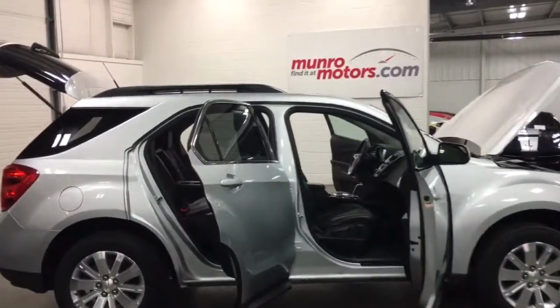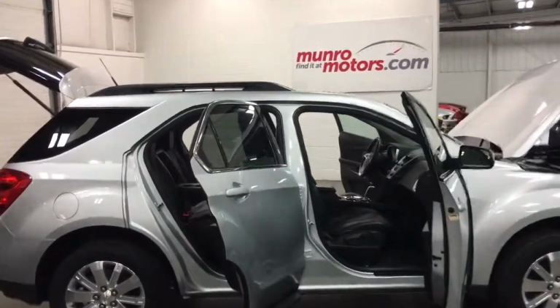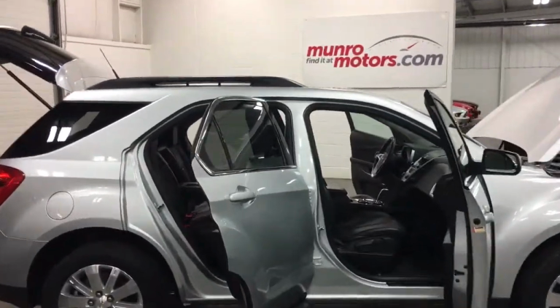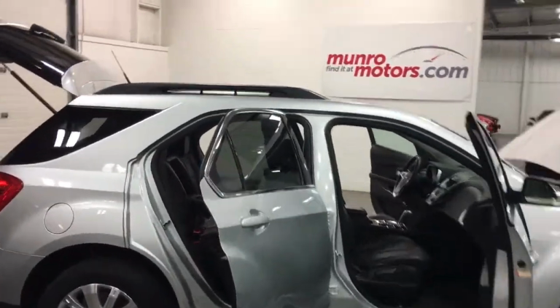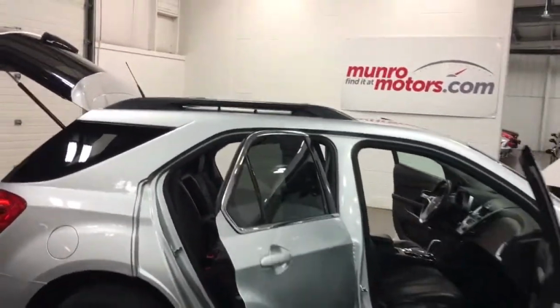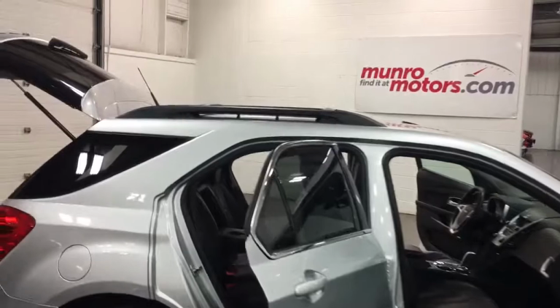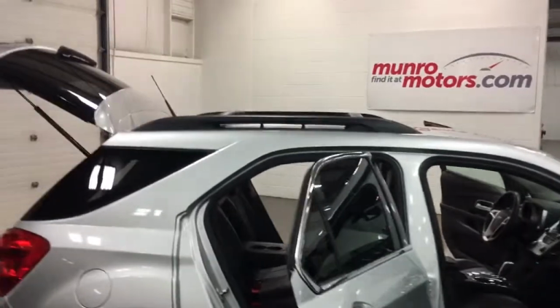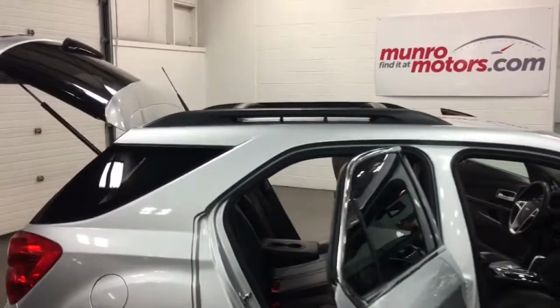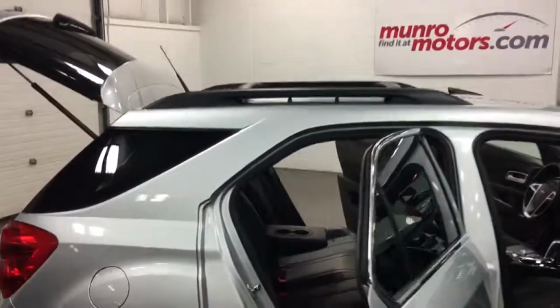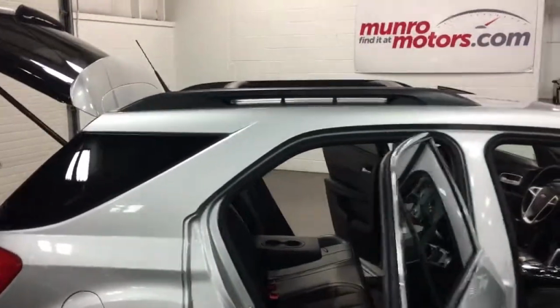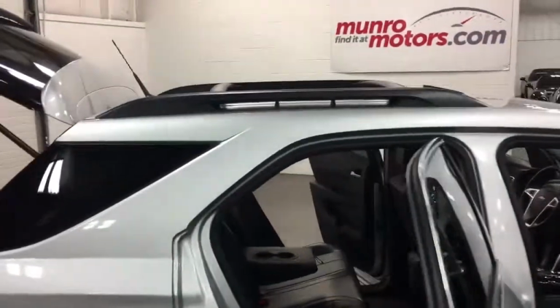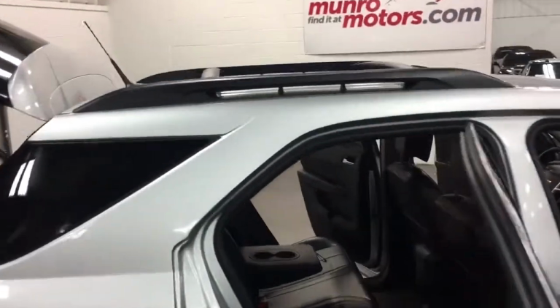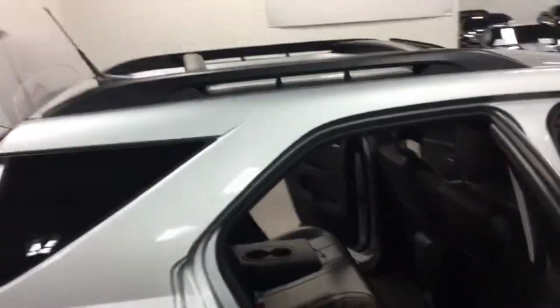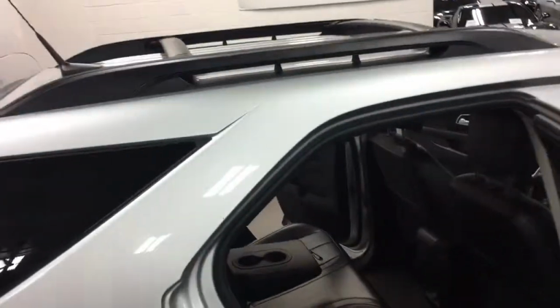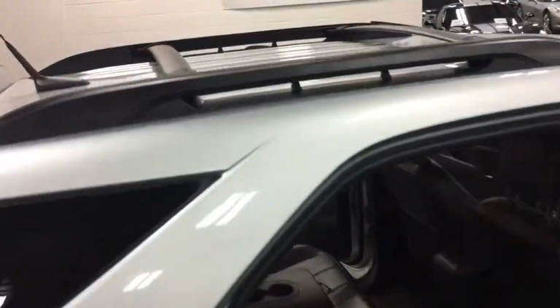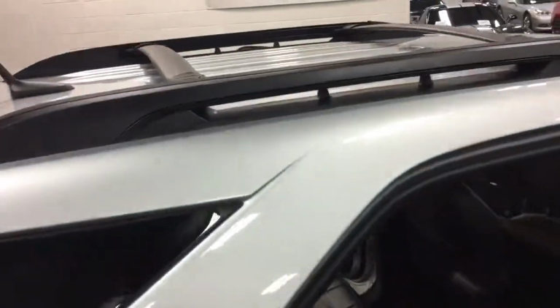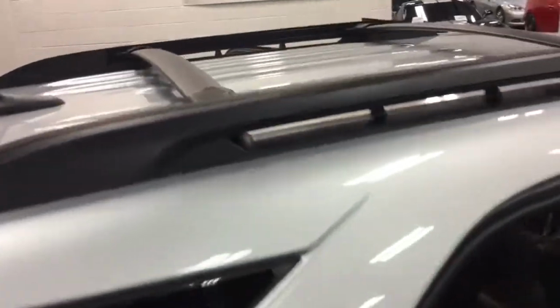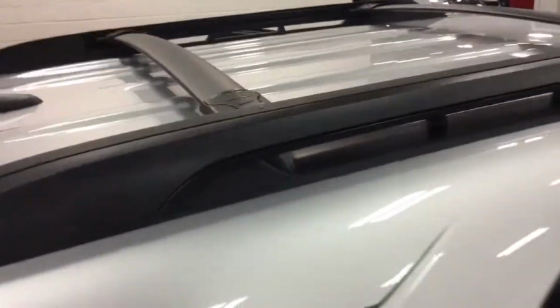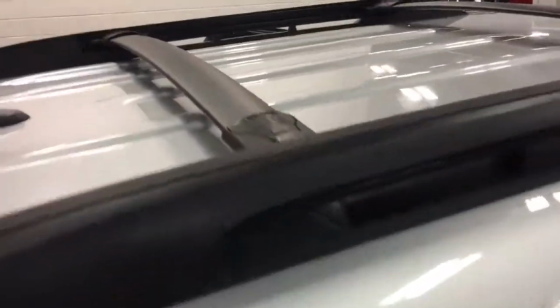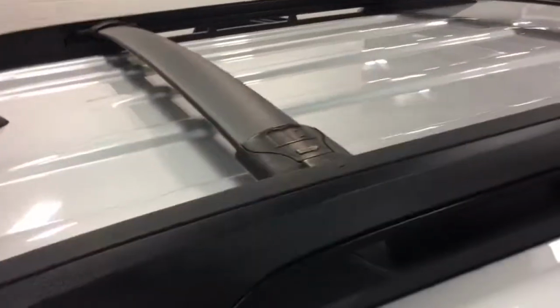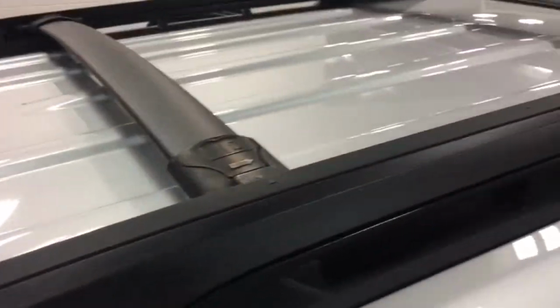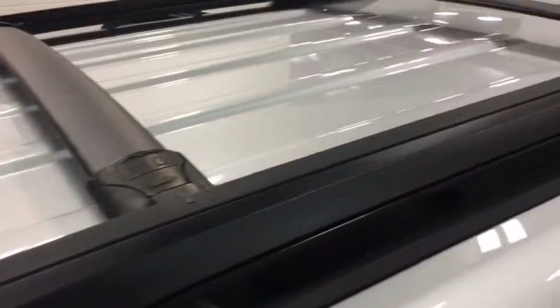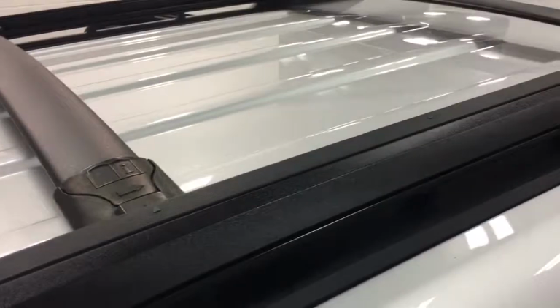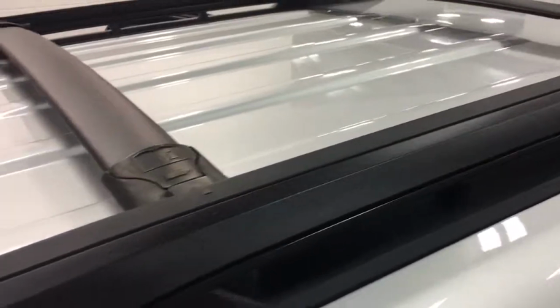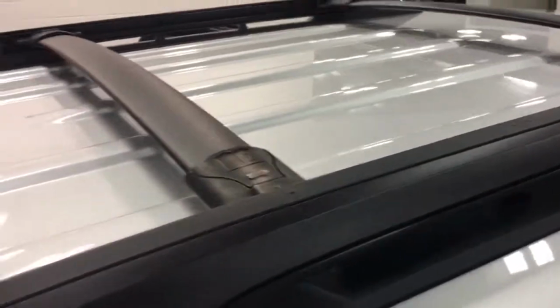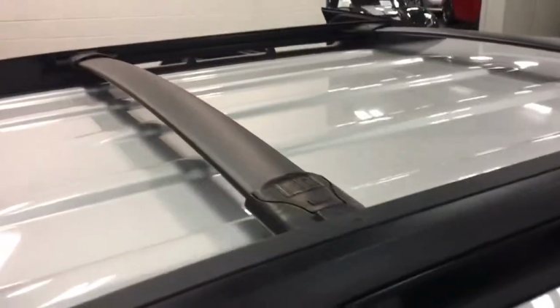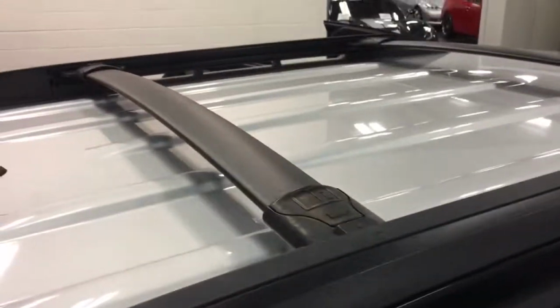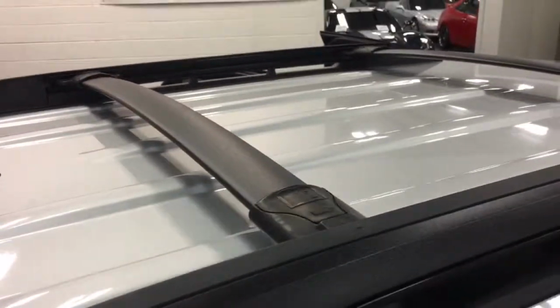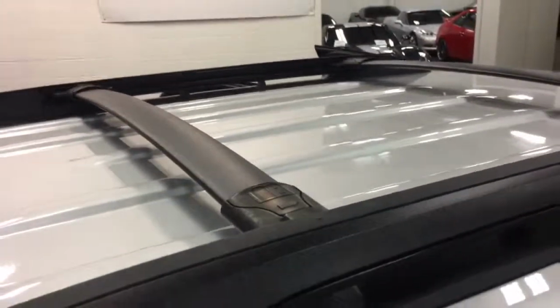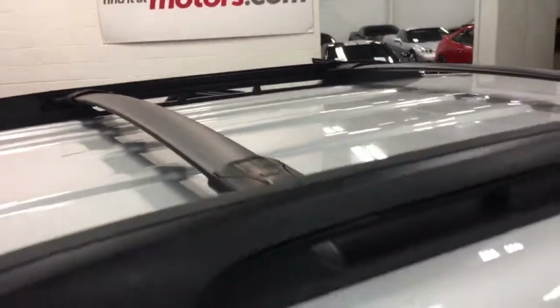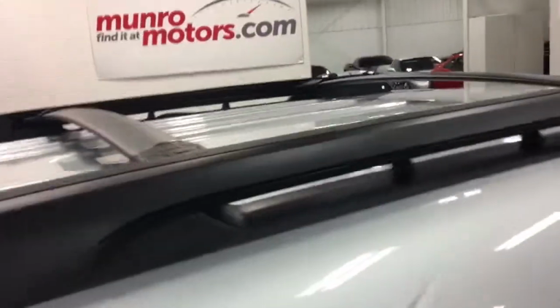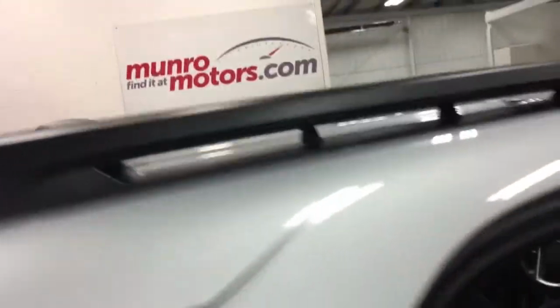It has the roof rack with the cross rails, which is really important if you're going to put something on the roof. You need the cross rails, and this one has them.